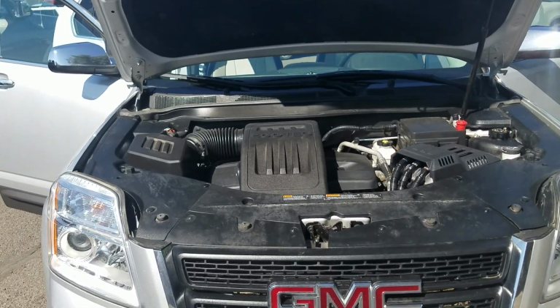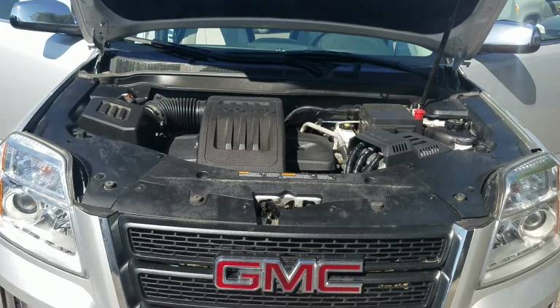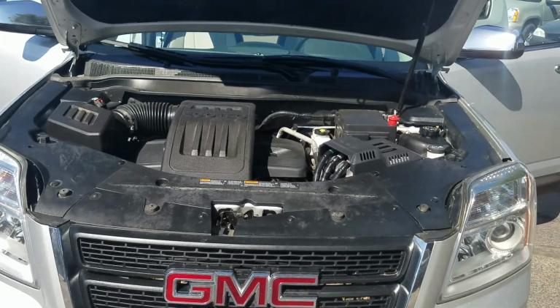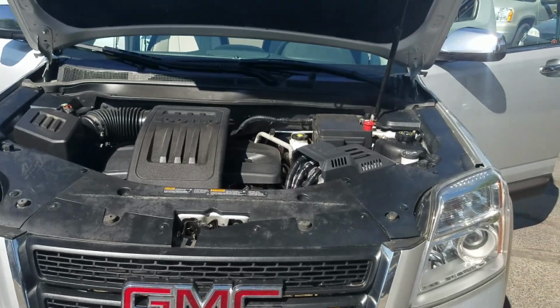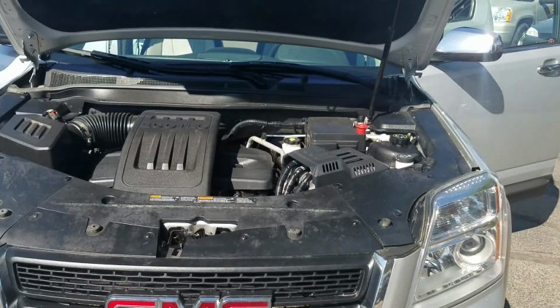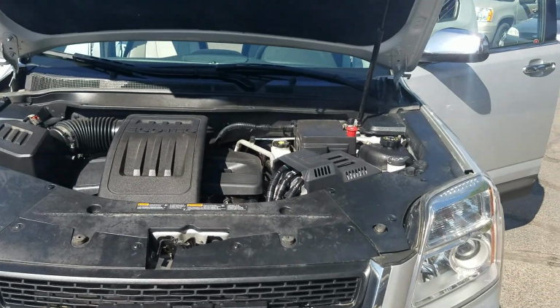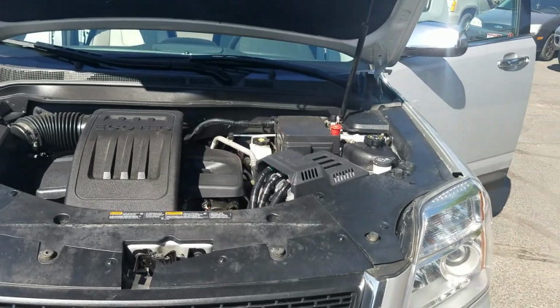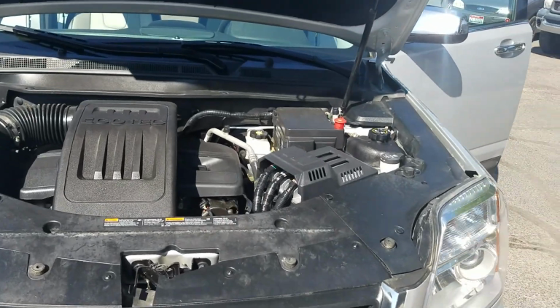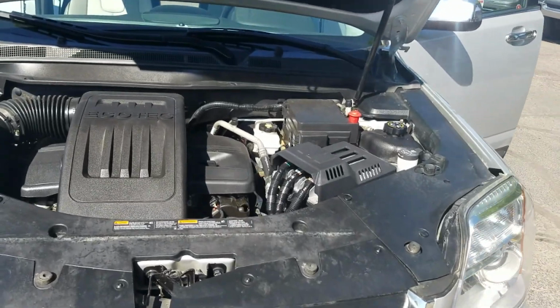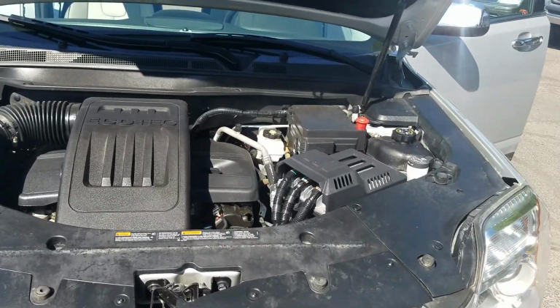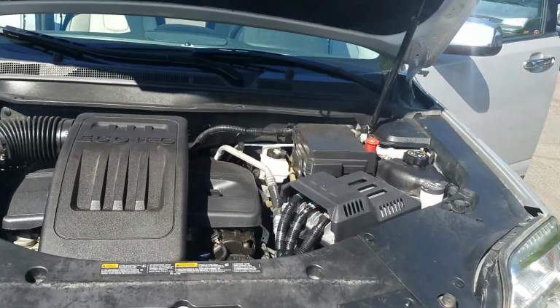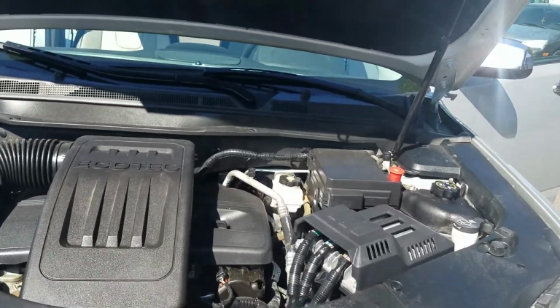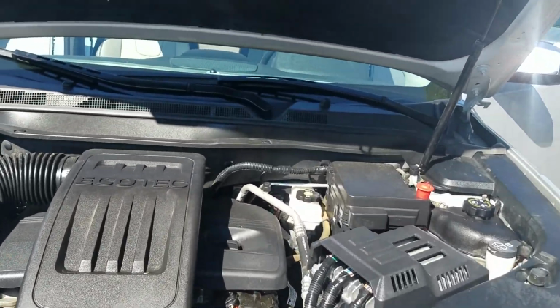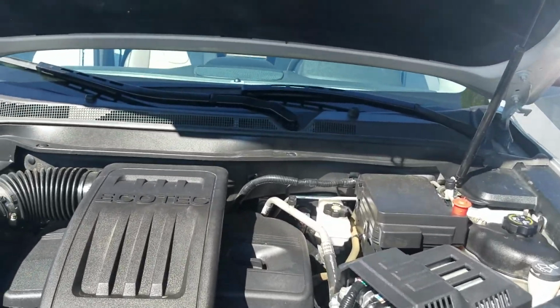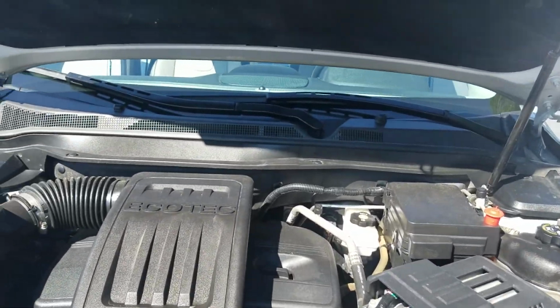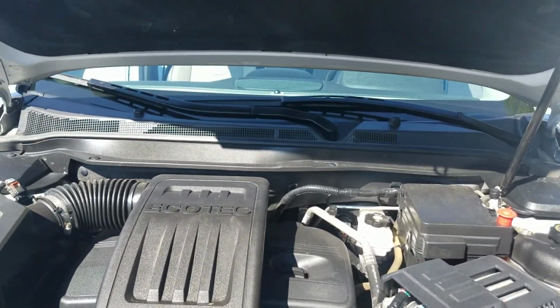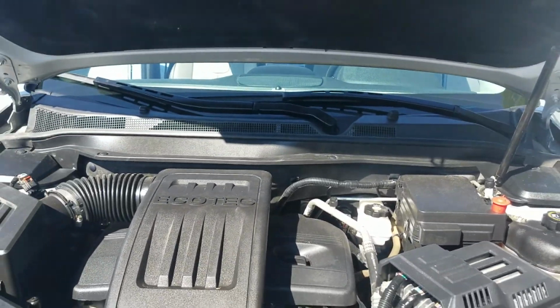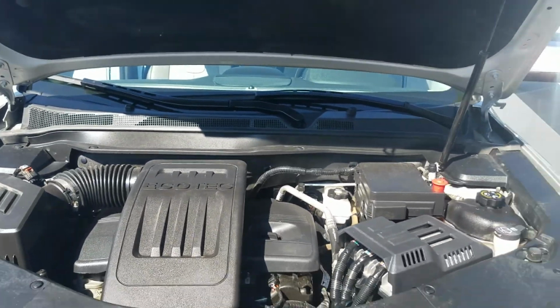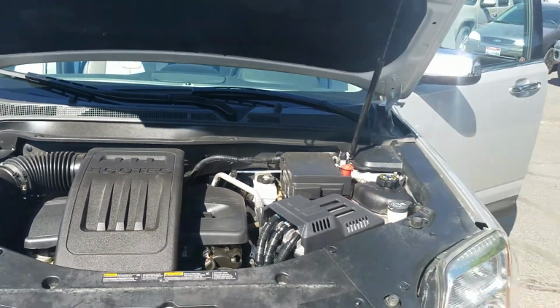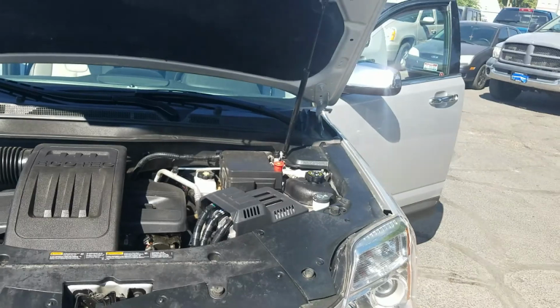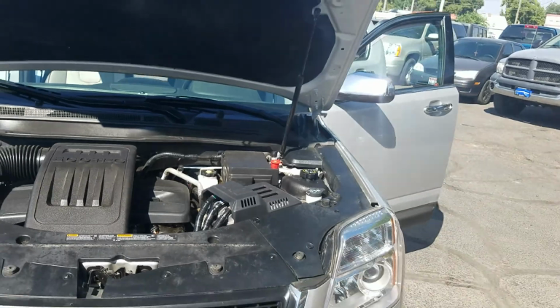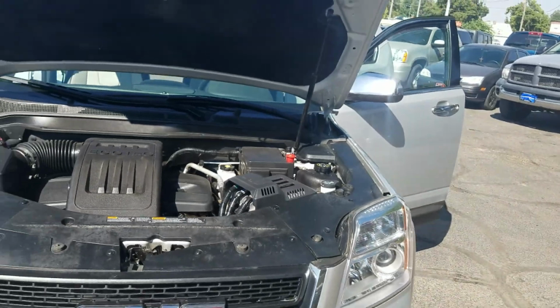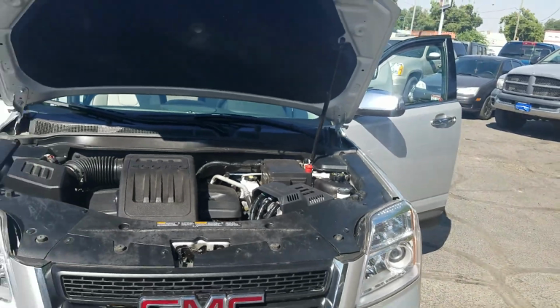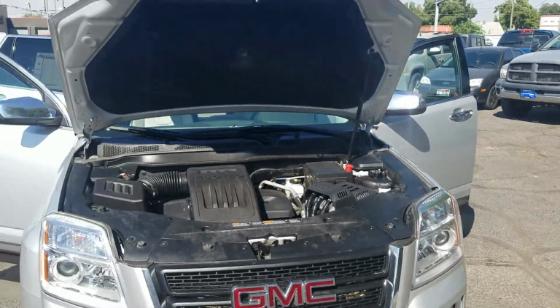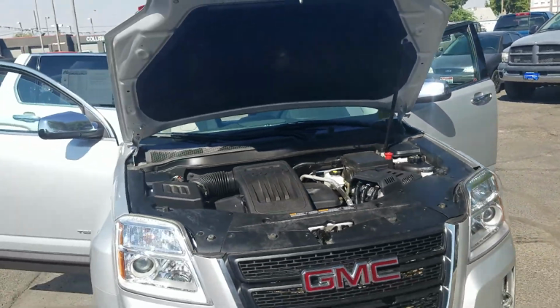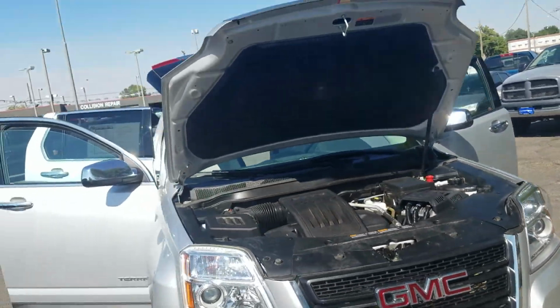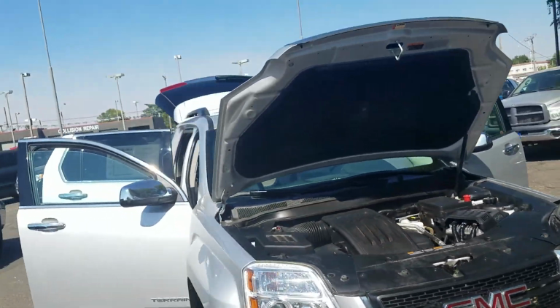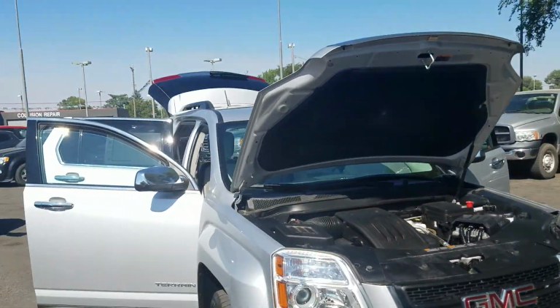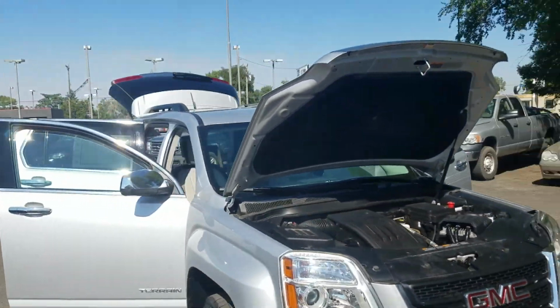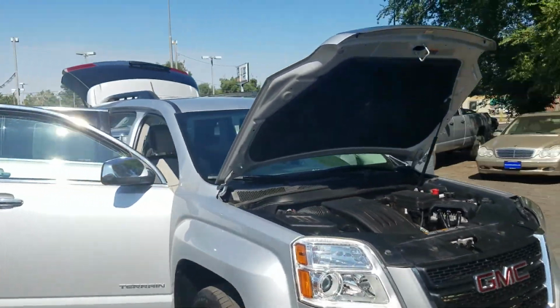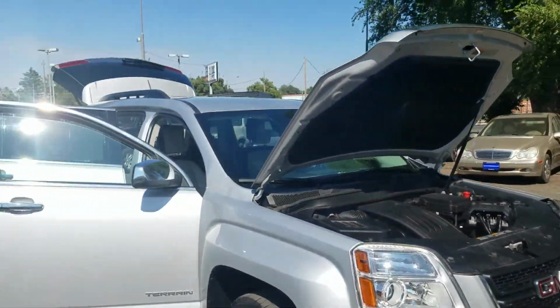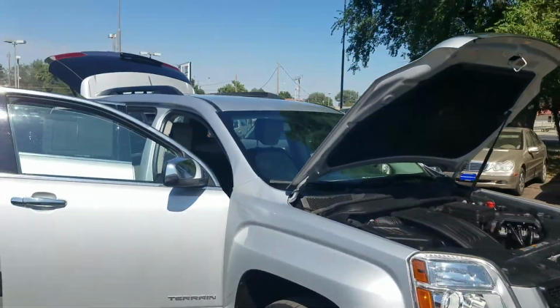This has the four-cylinder EcoTech in it, so you're going to get great fuel economy. And this is a very comfortable SUV for road trips.